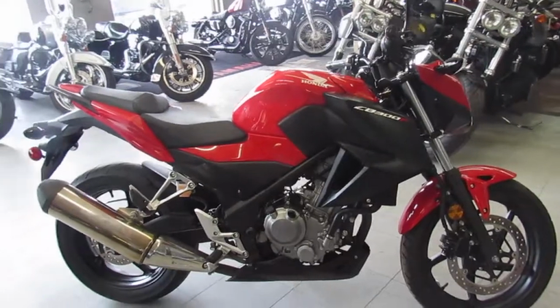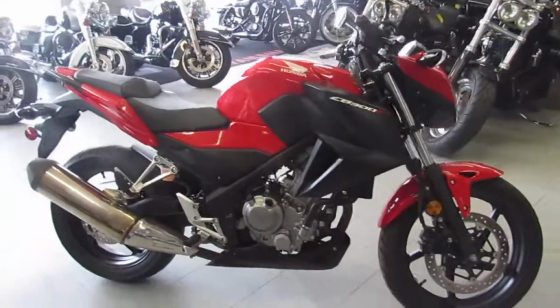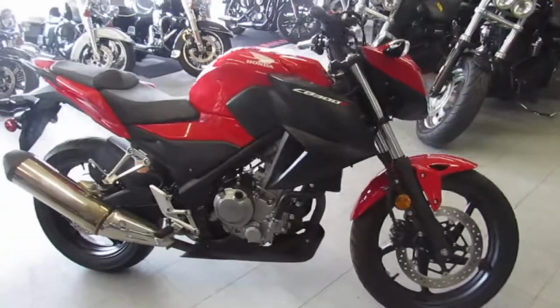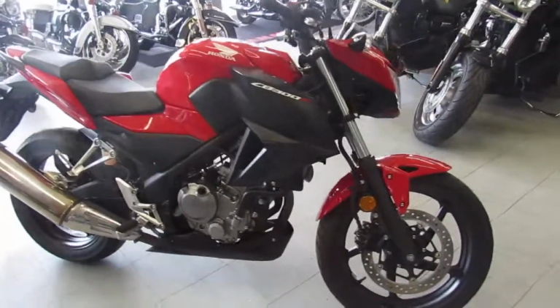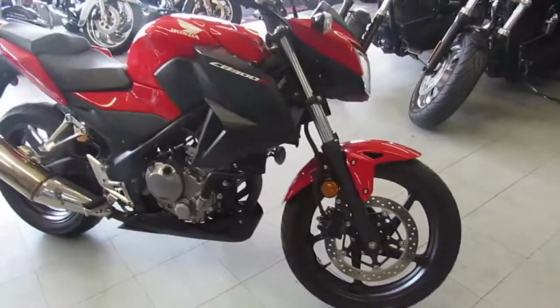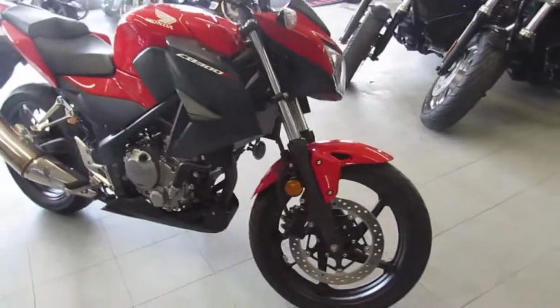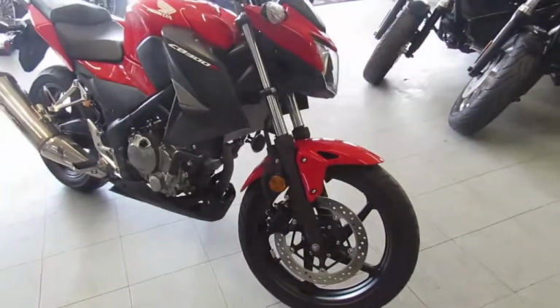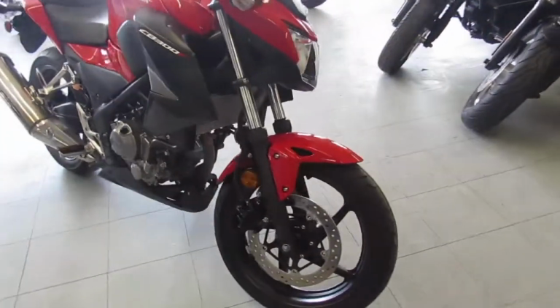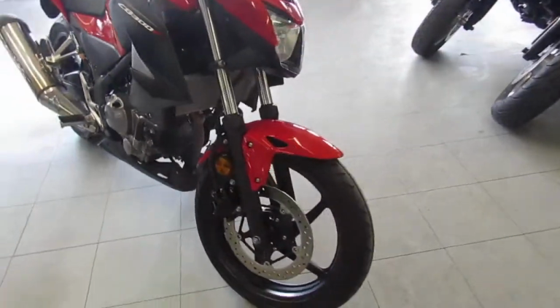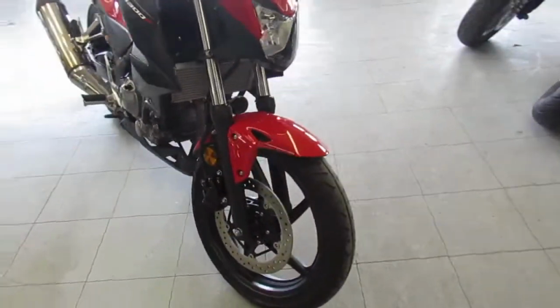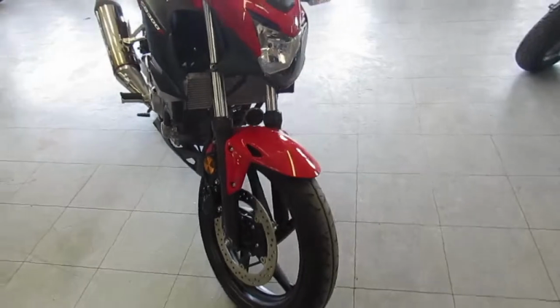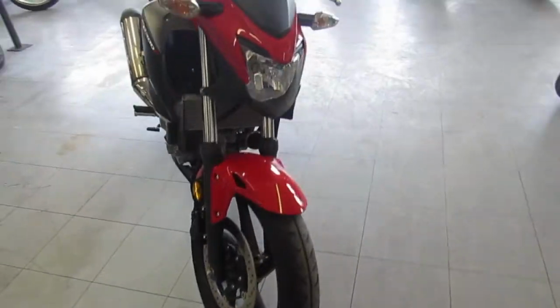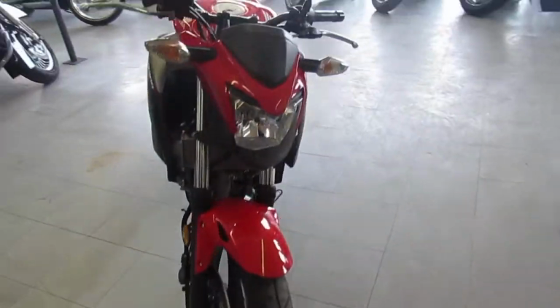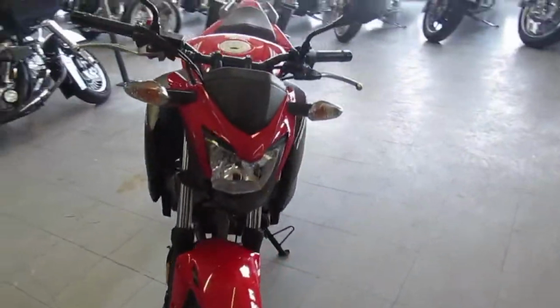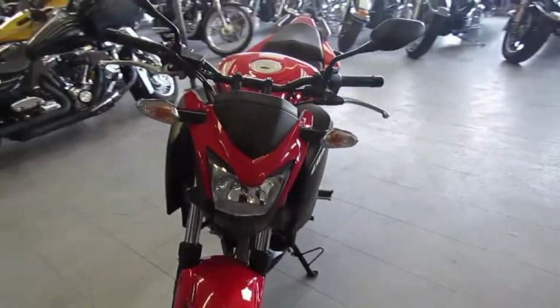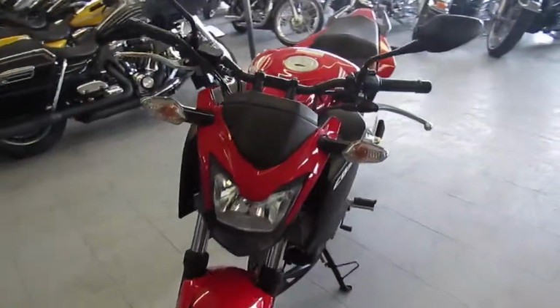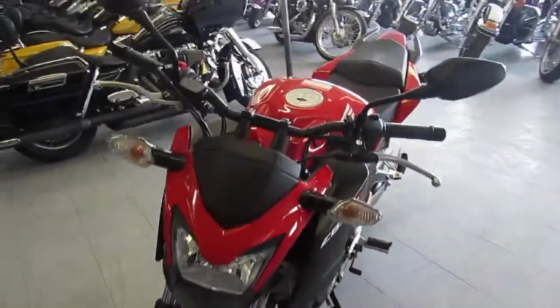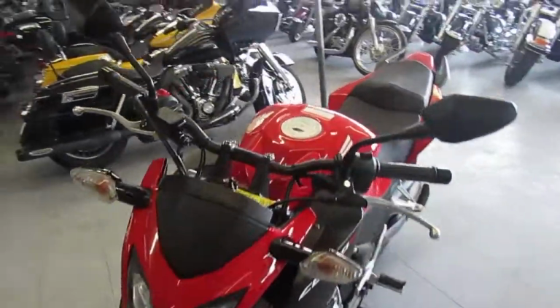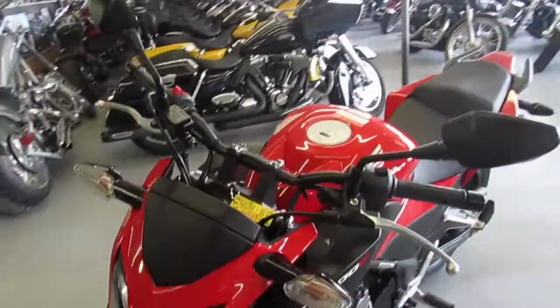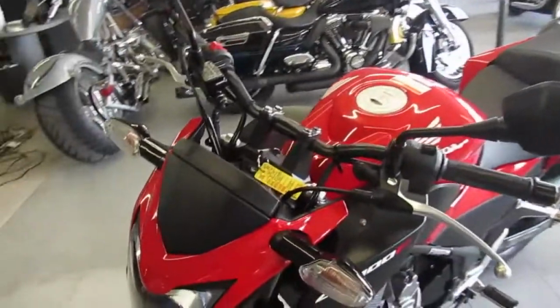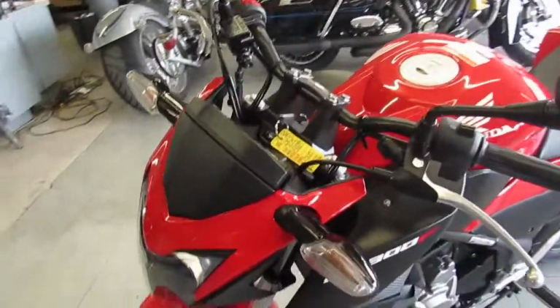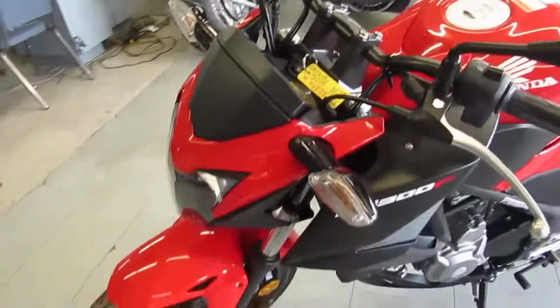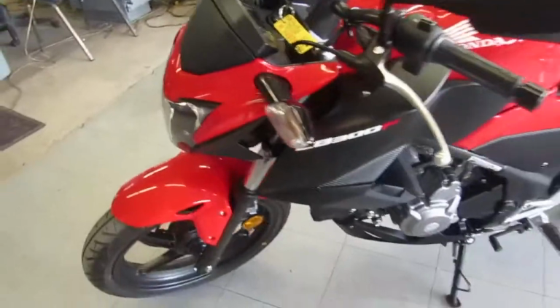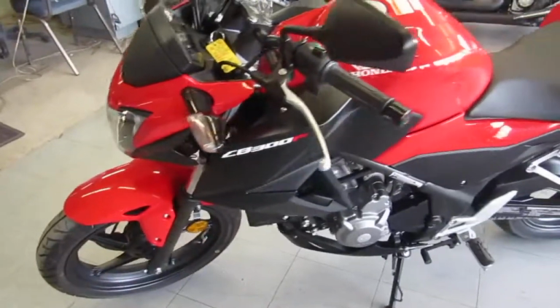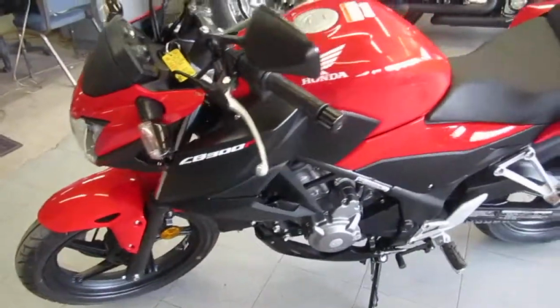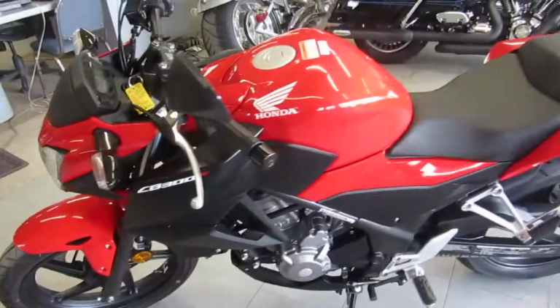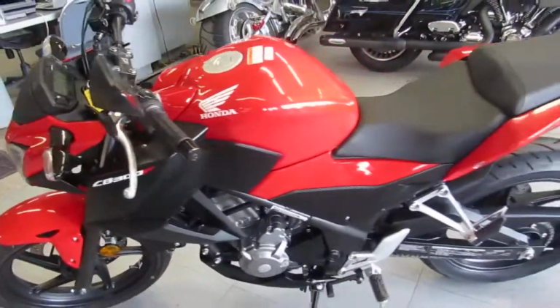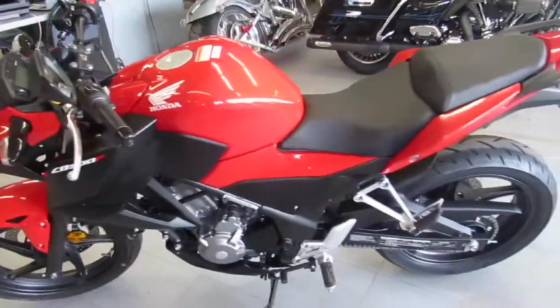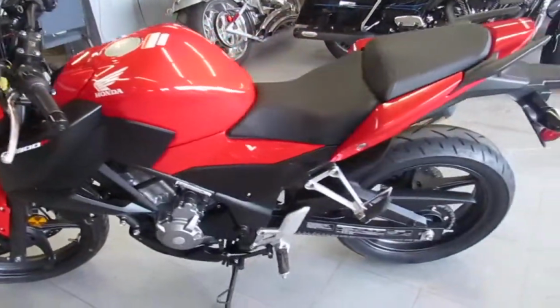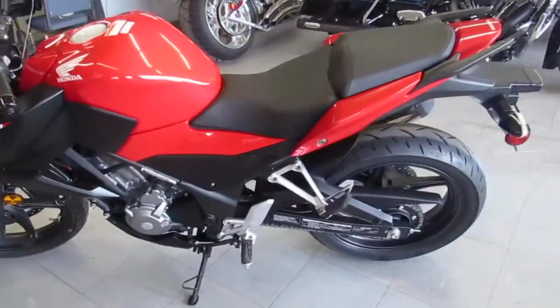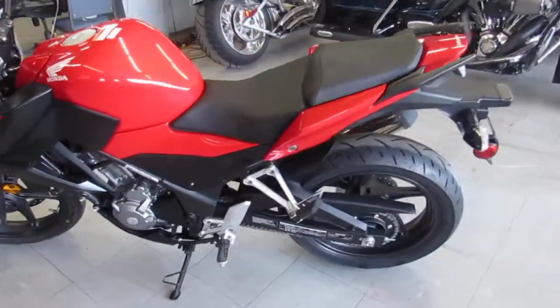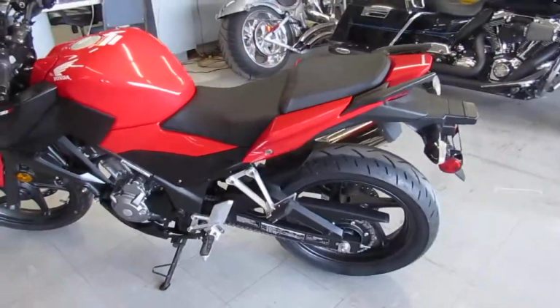Hey guys, it's Approval Powersports doing some videos on our used sport bikes. We got over 250 used sport bikes in our showroom. We got over 650 used bikes total. We got guaranteed financing, we can help out with out-of-state shipping, out-of-state financing — anybody looking for a bike, we got it here.